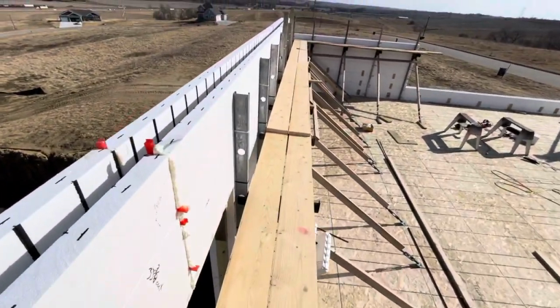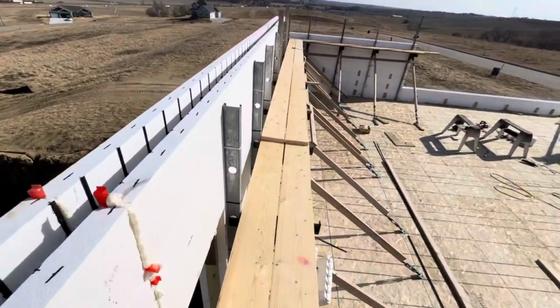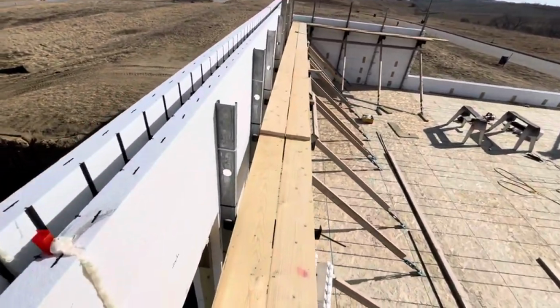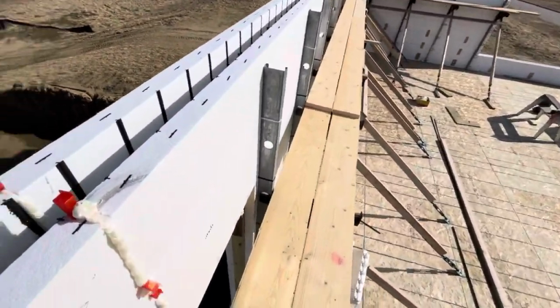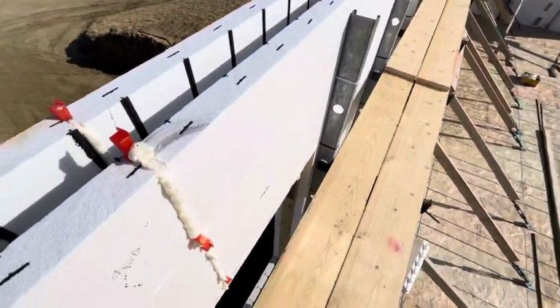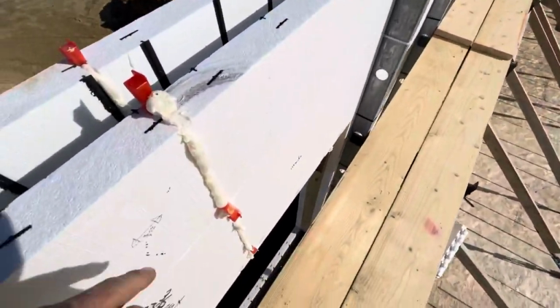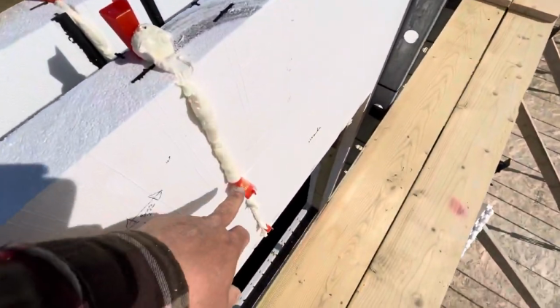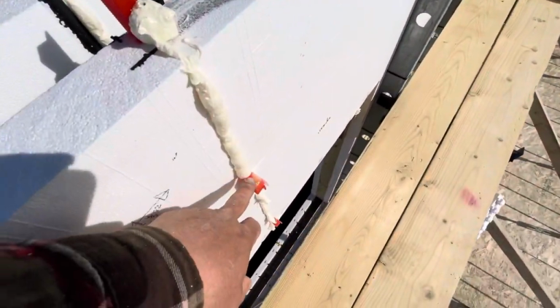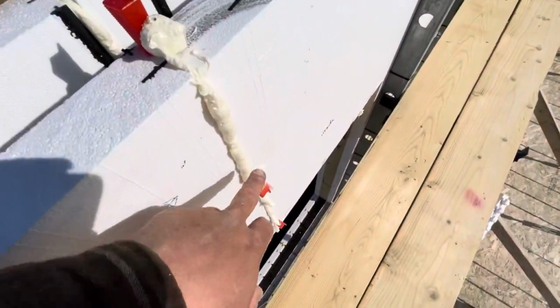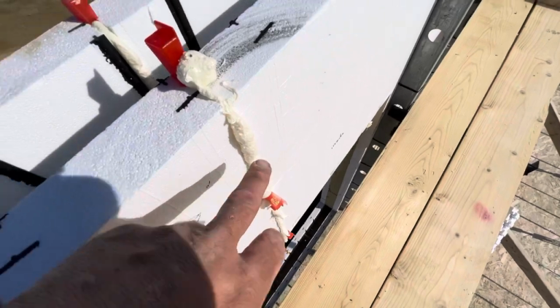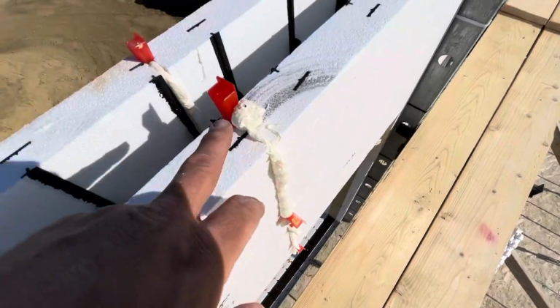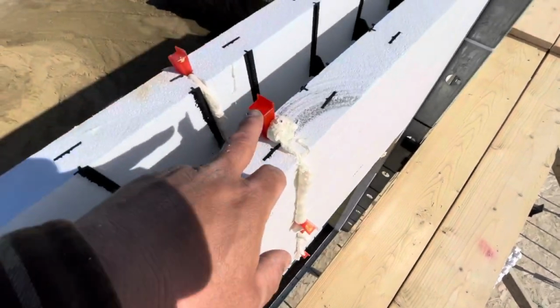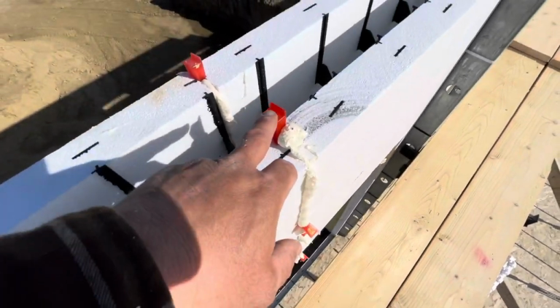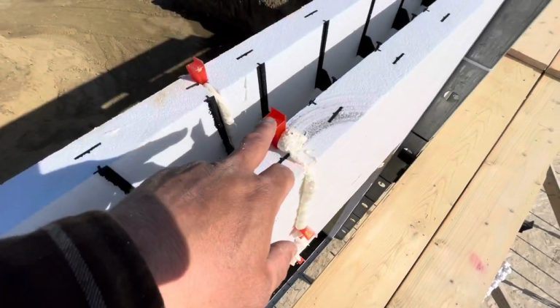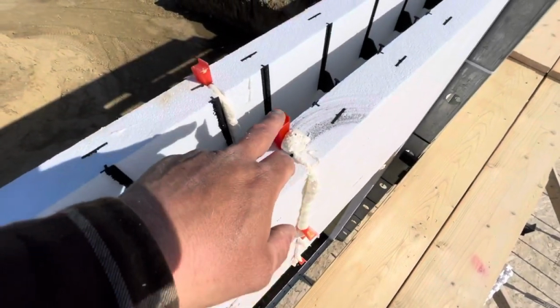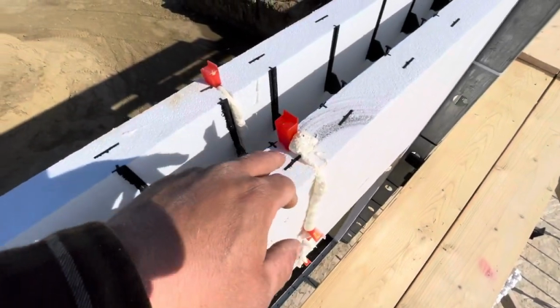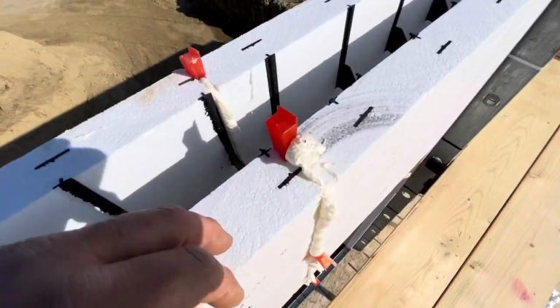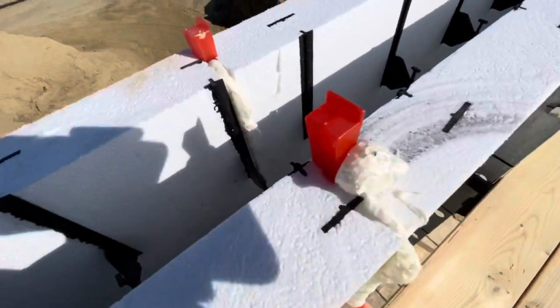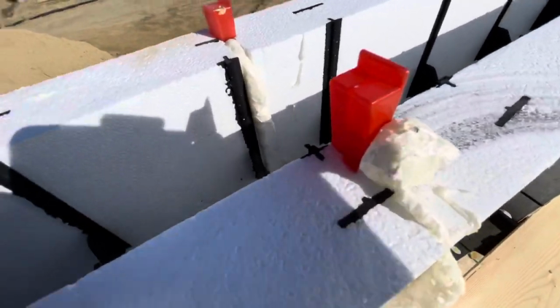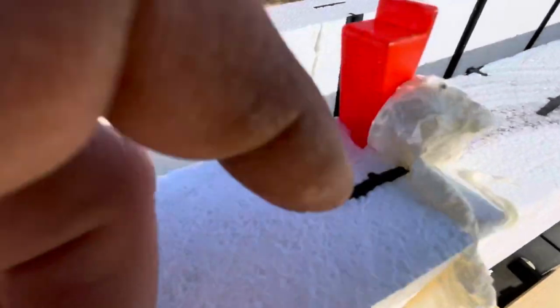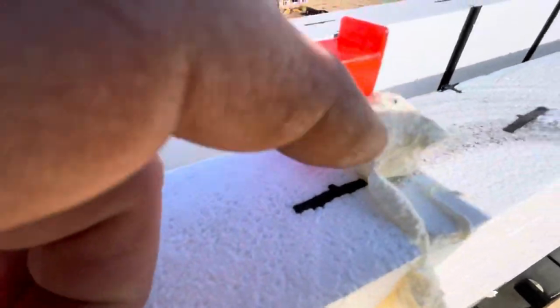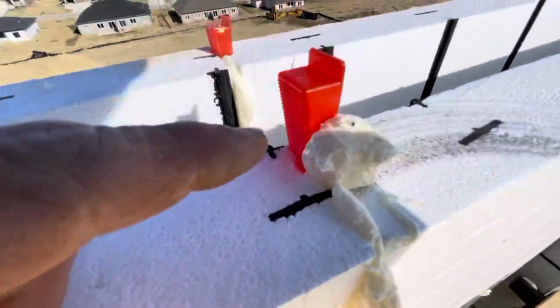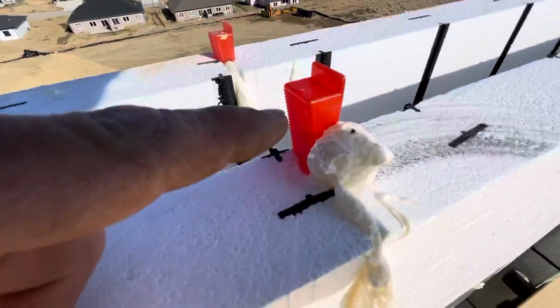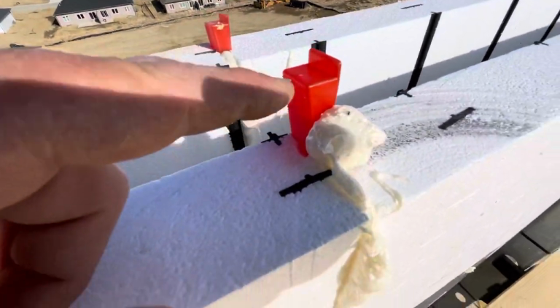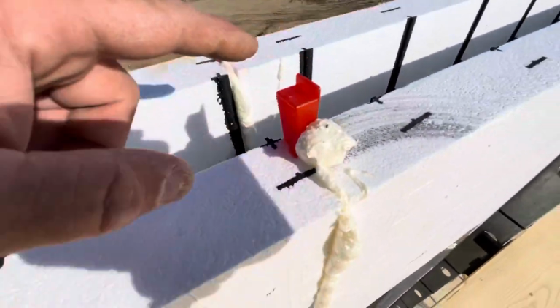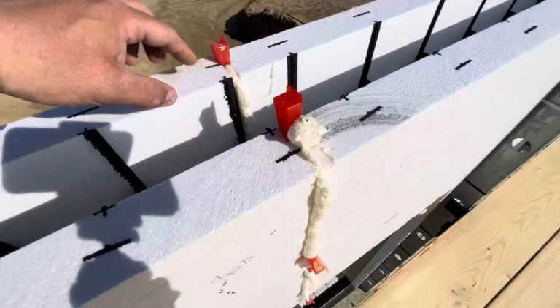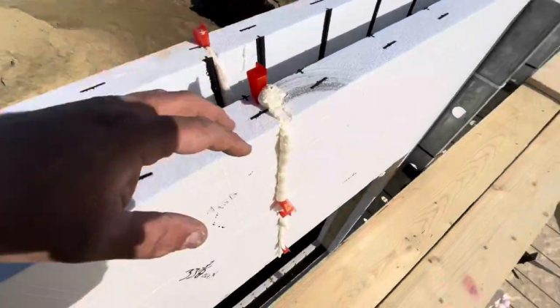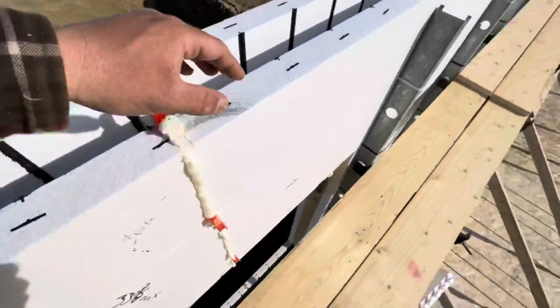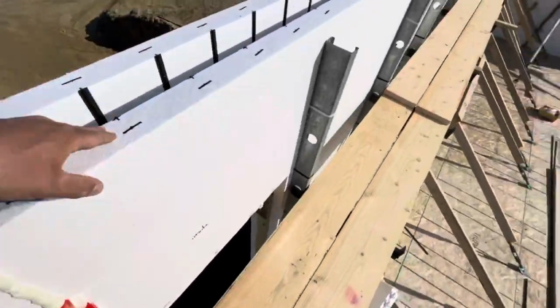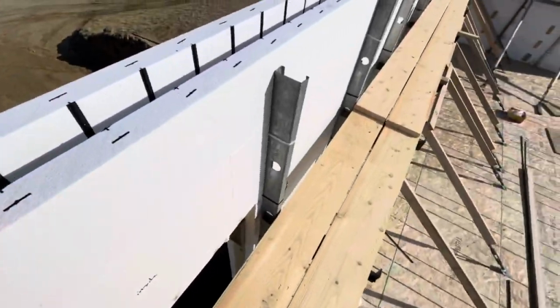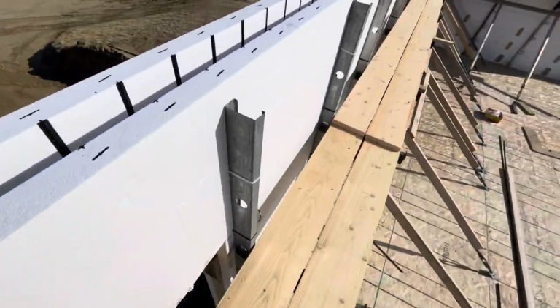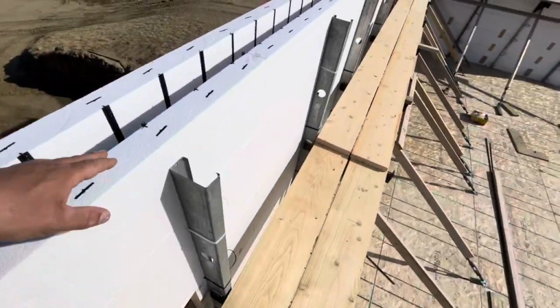We can walk the planks now. The glue — that foam — is drying. These wedges, what do you call those, like tile flooring wedges — they work really good for holding your foam apart.